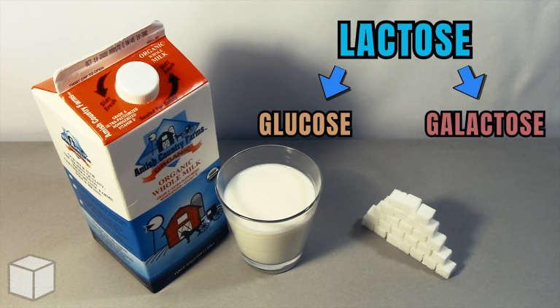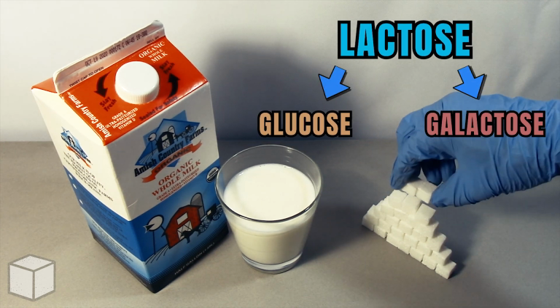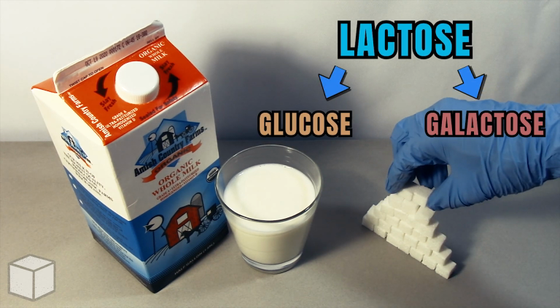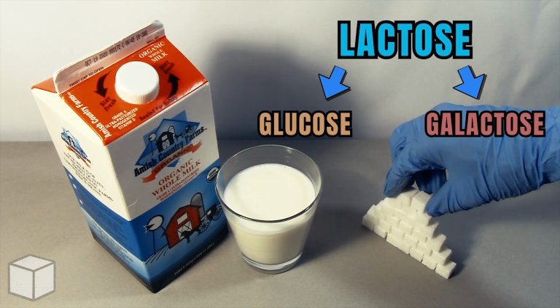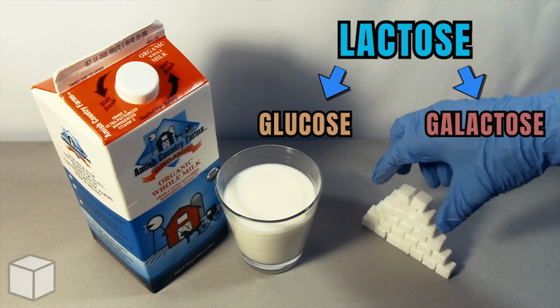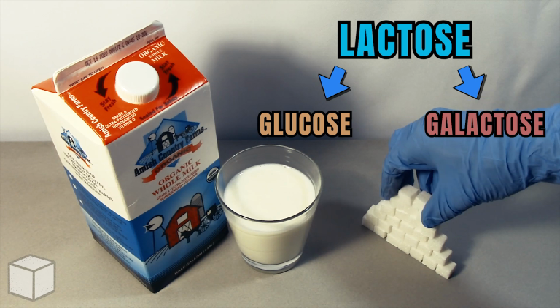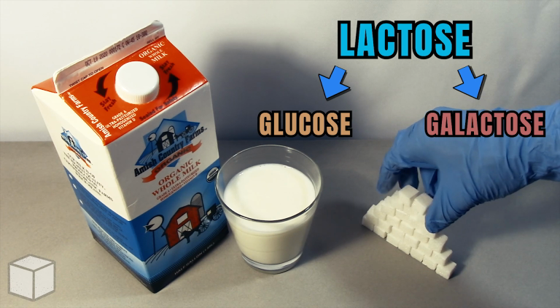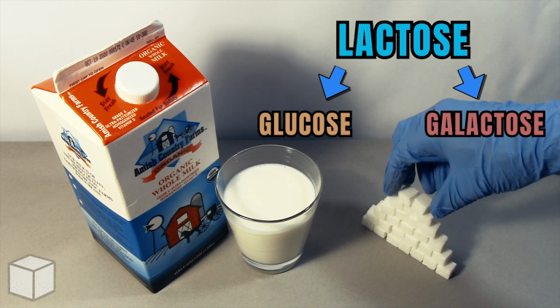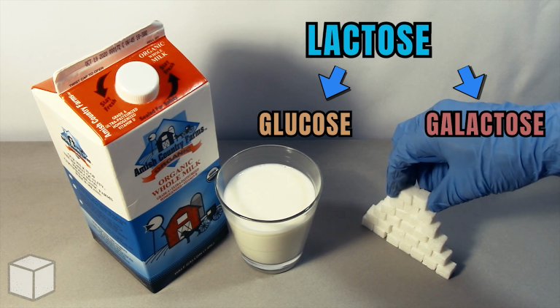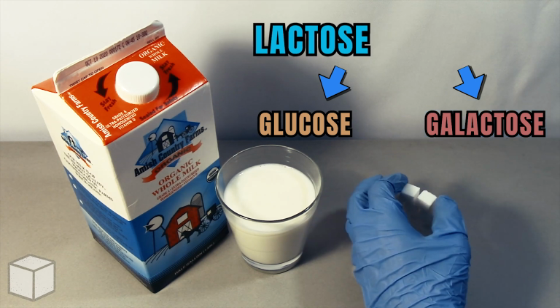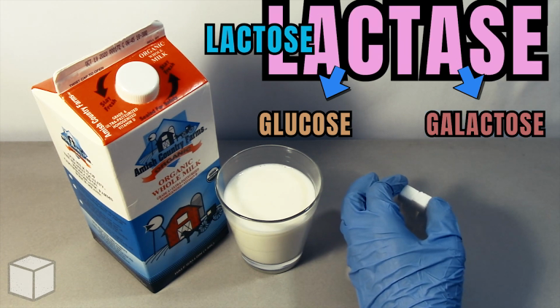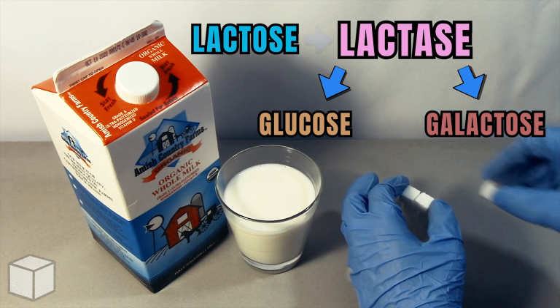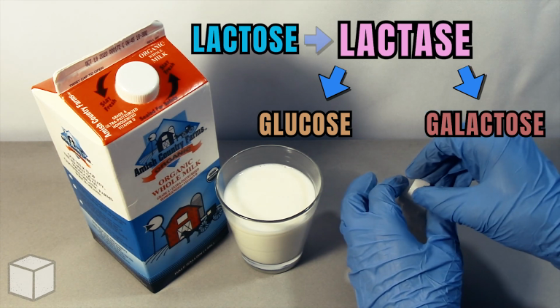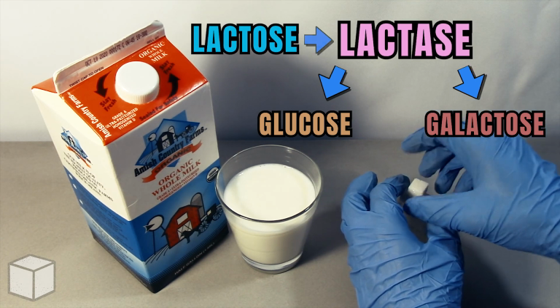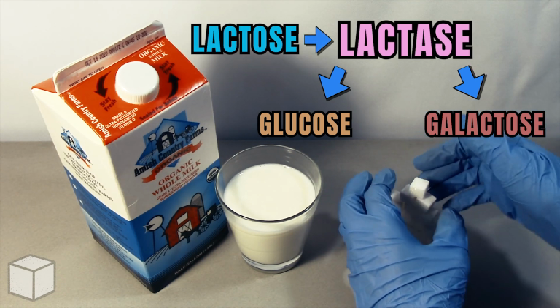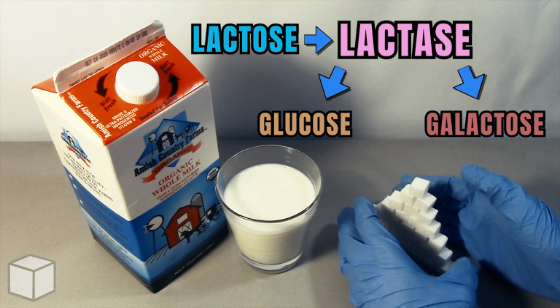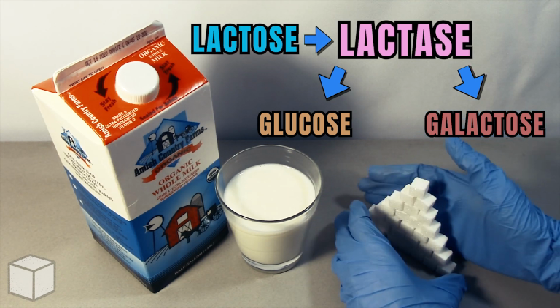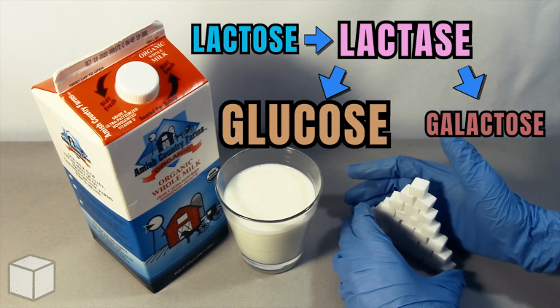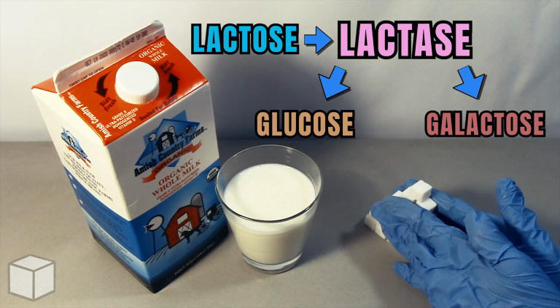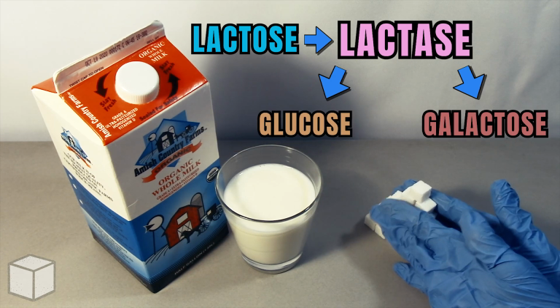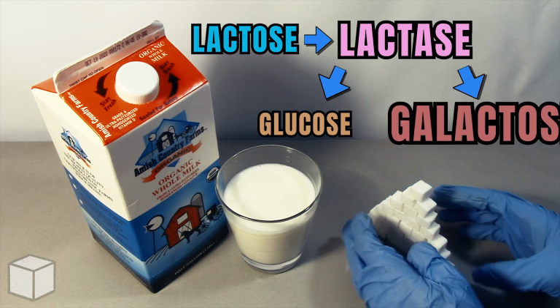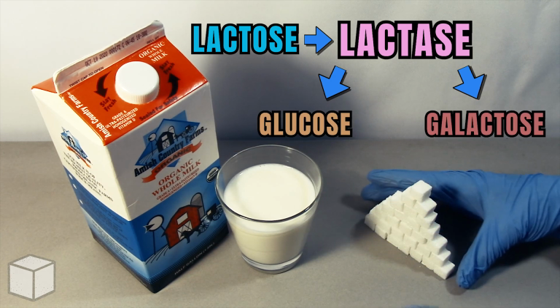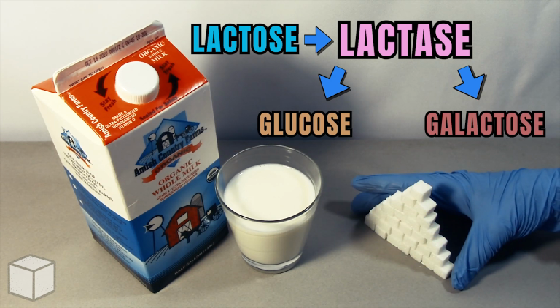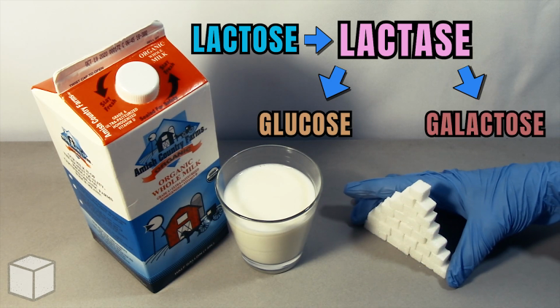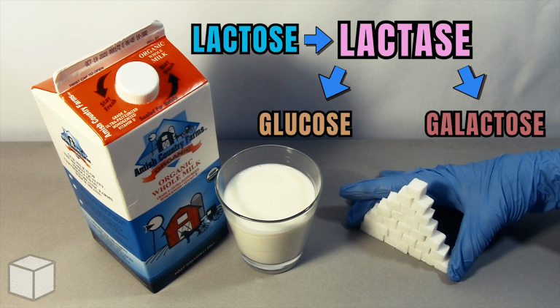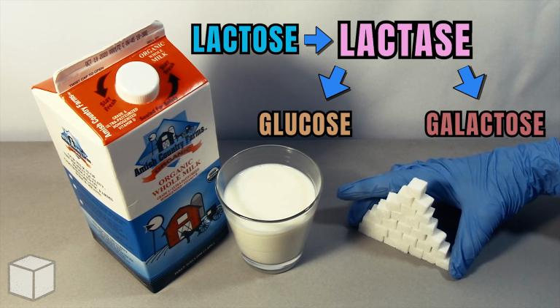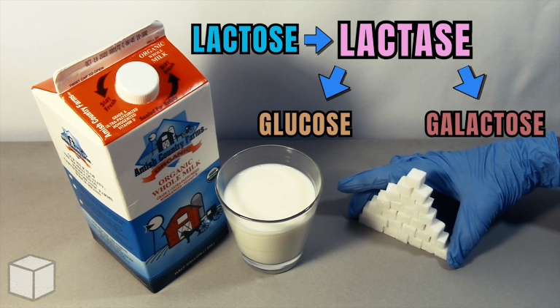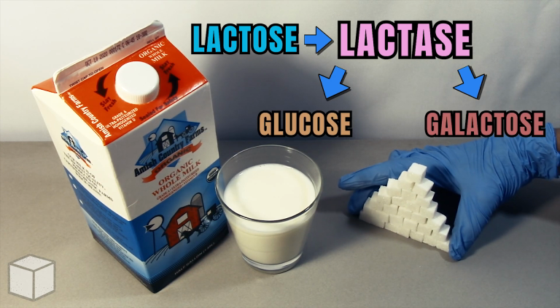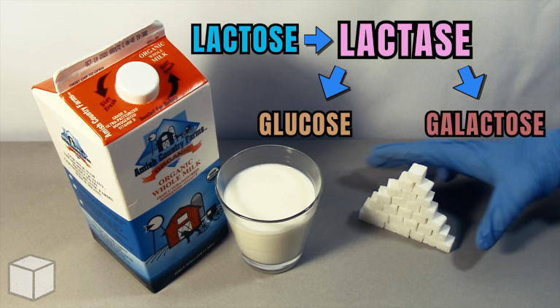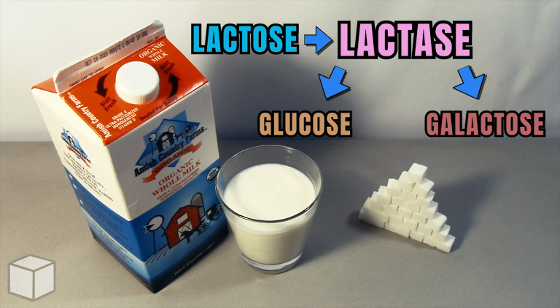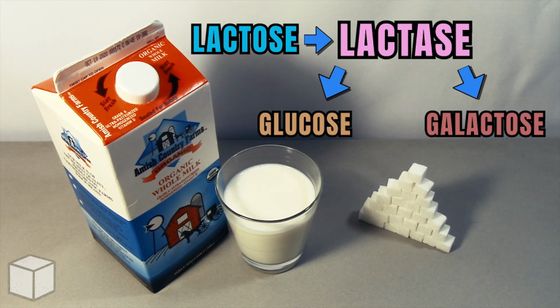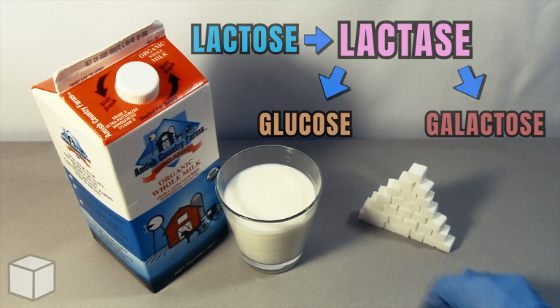When we drink milk, our bodies use enzymes called lactase to separate the lactose into glucose and galactose molecules, and then it is metabolized in our bodies separately.